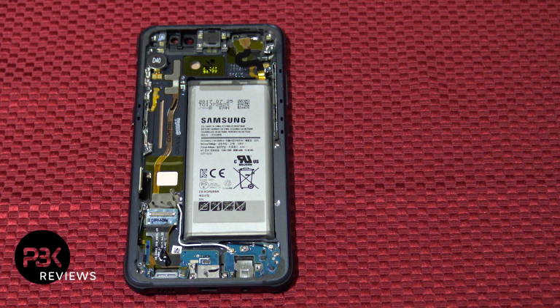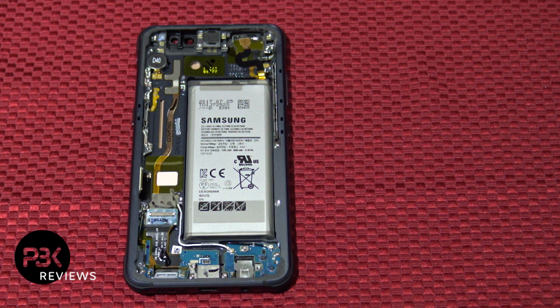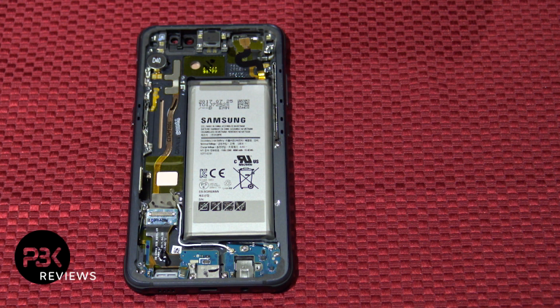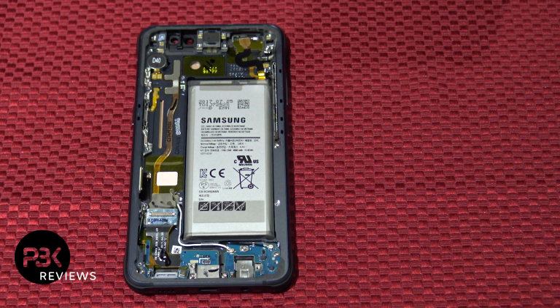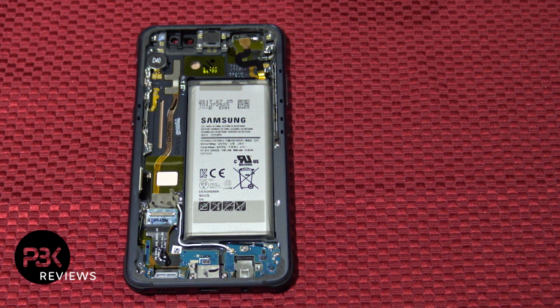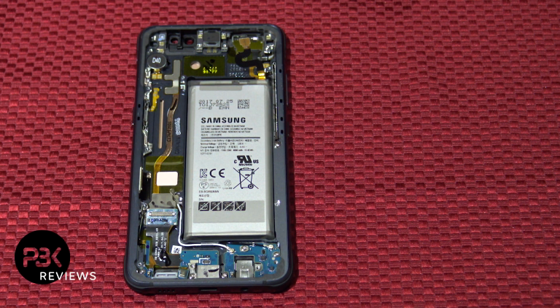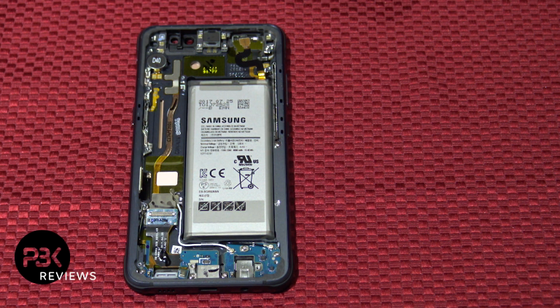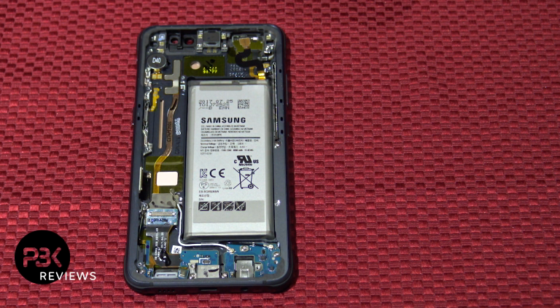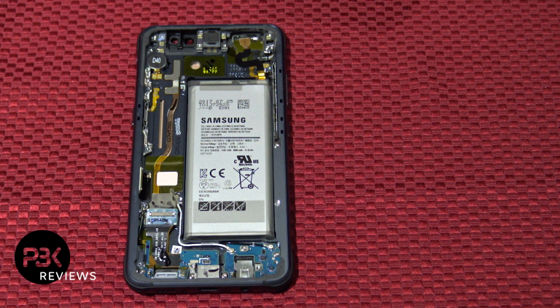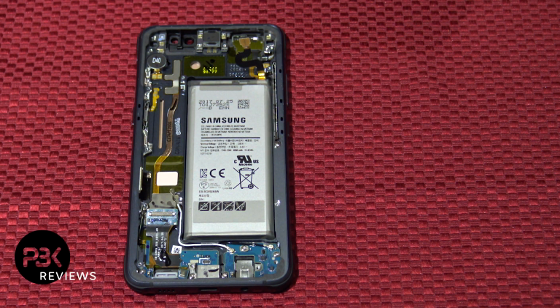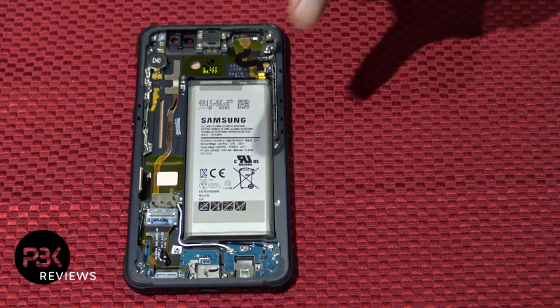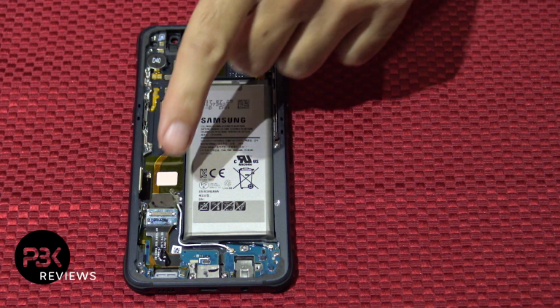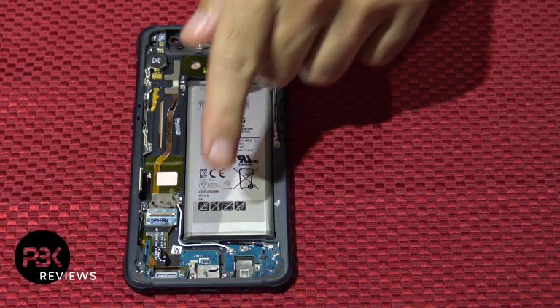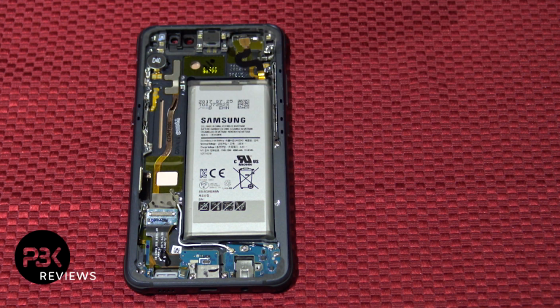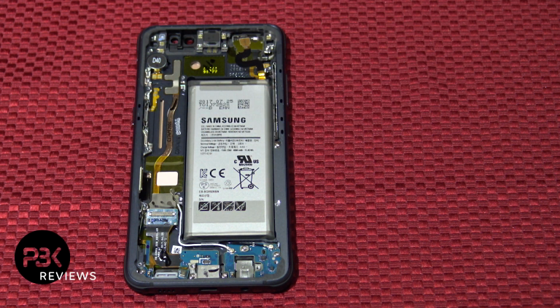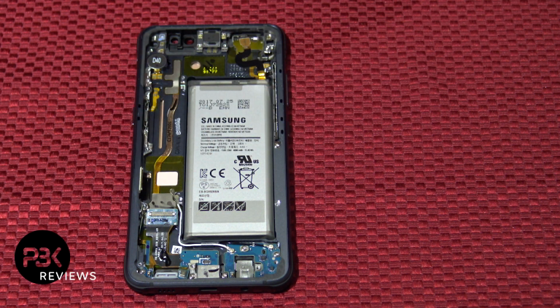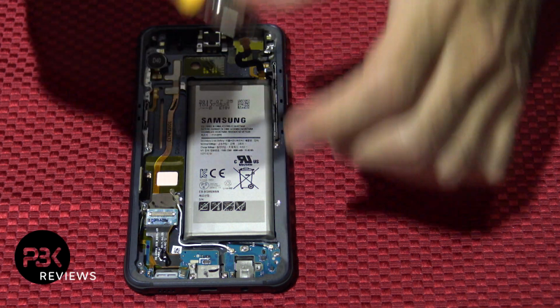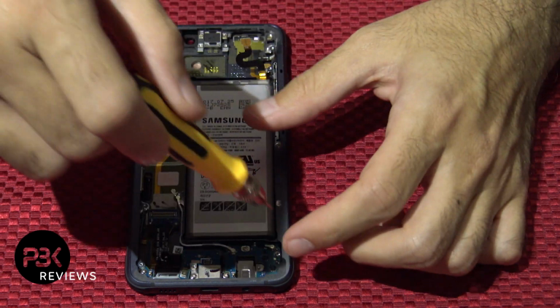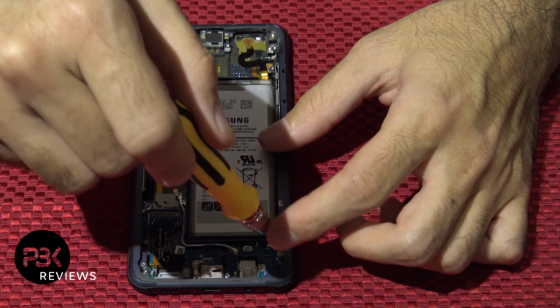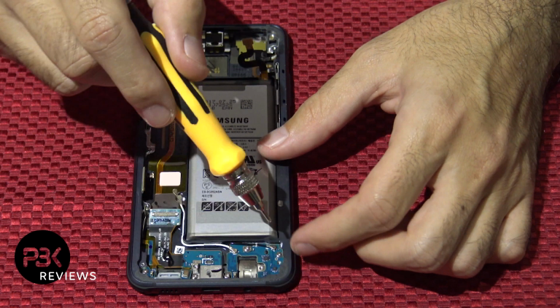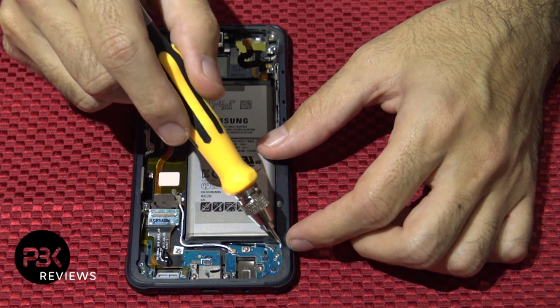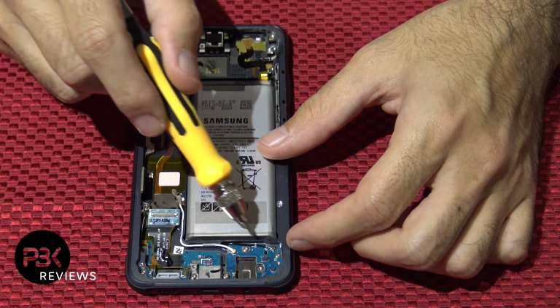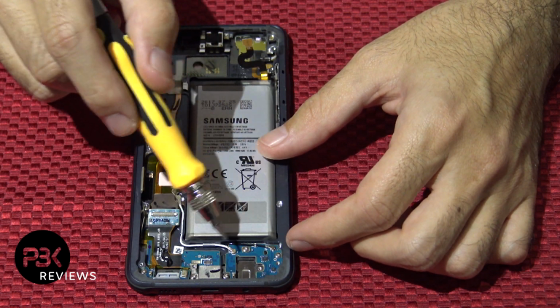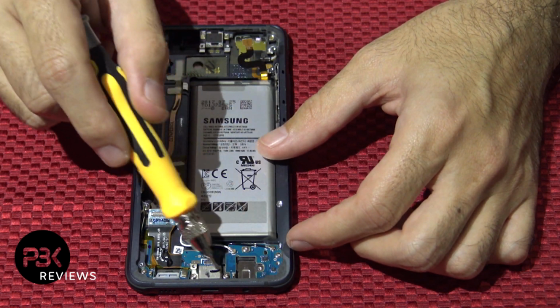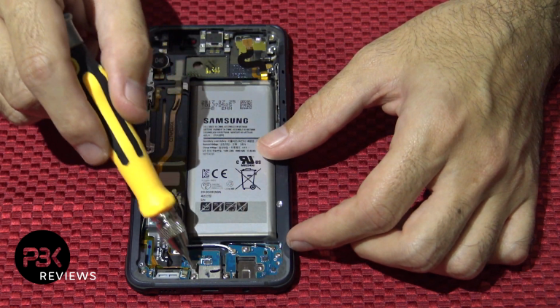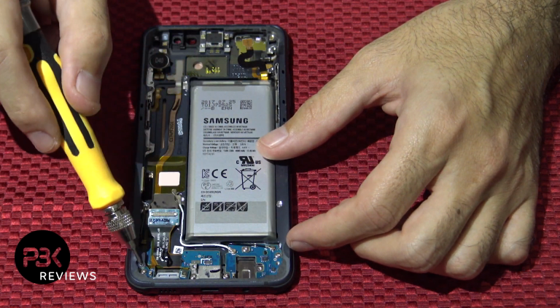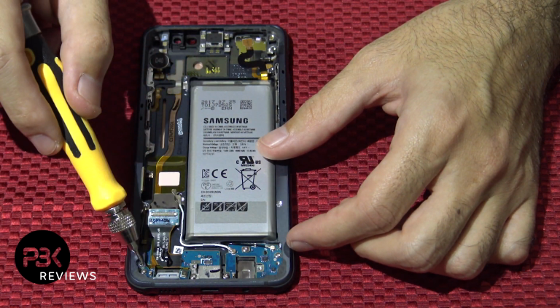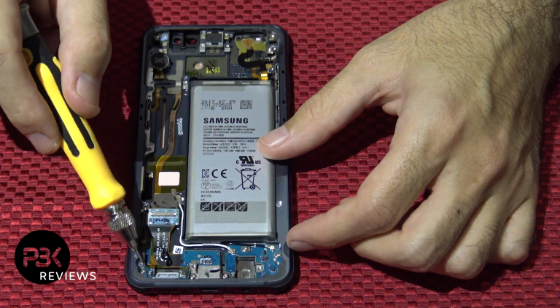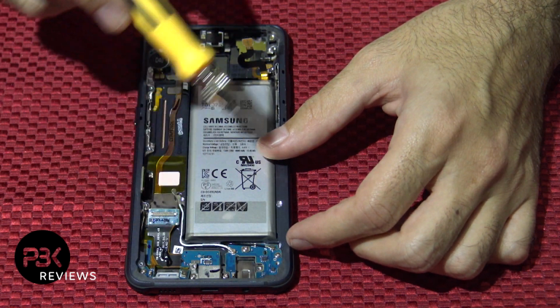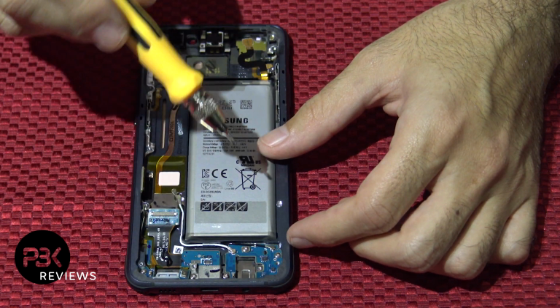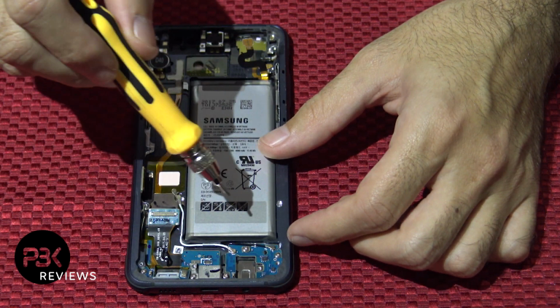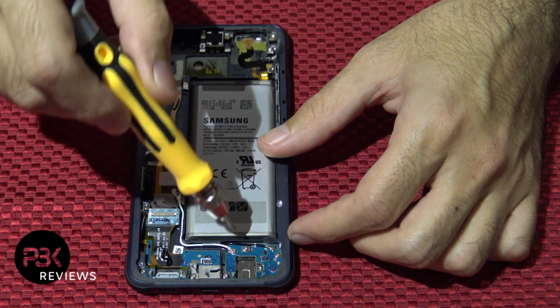Now you have five Phillips screws you're going to have to remove to remove the charger port. You have one, two, three, four, and five — go ahead and remove all those.